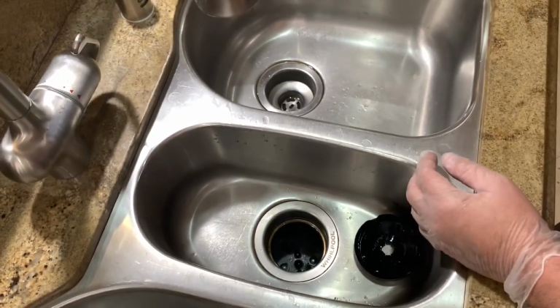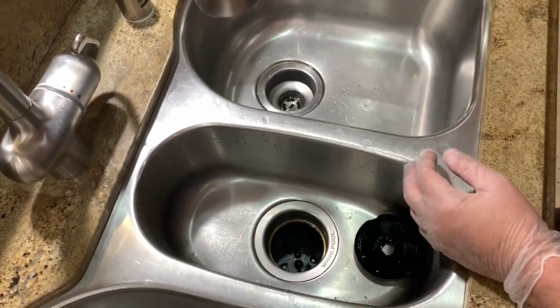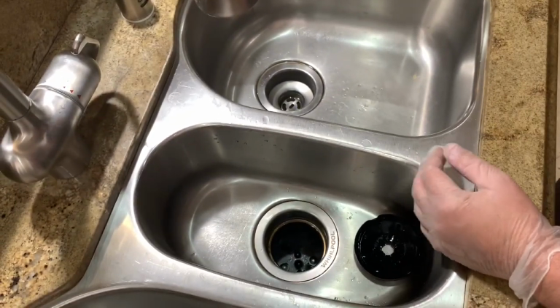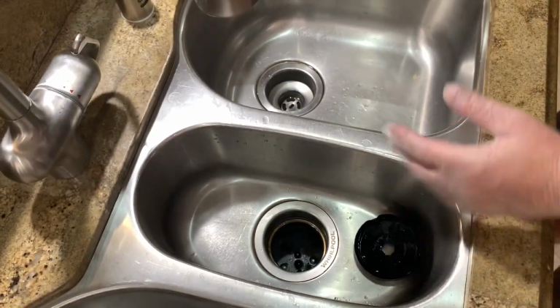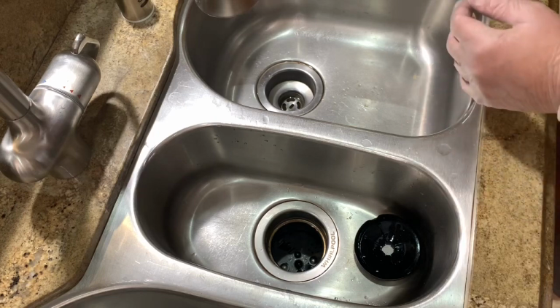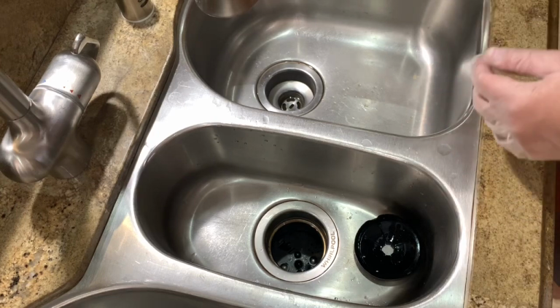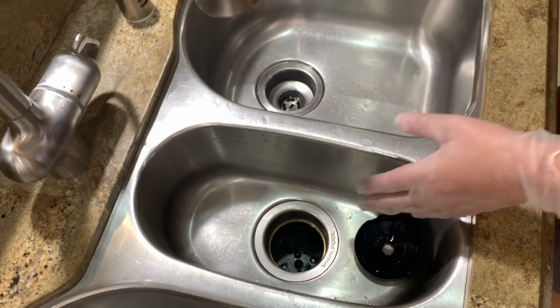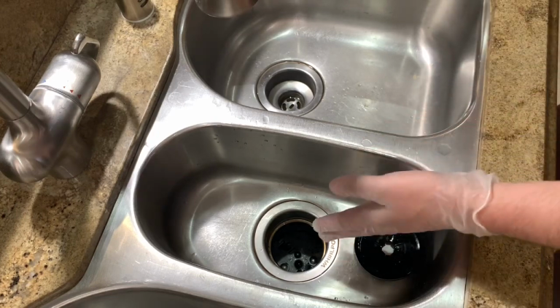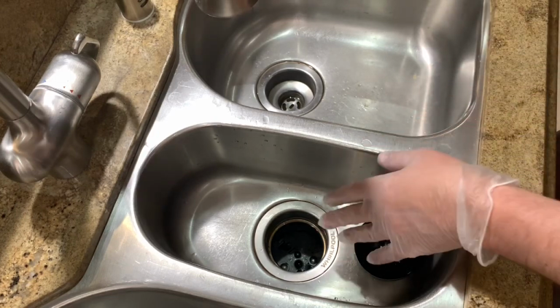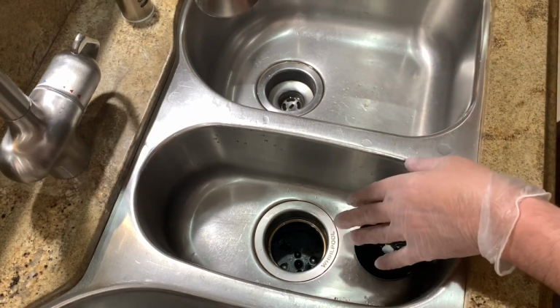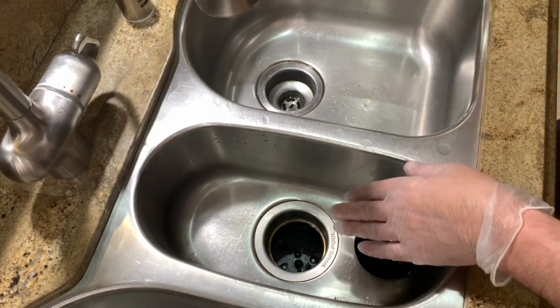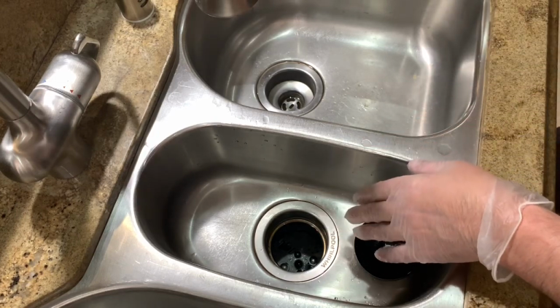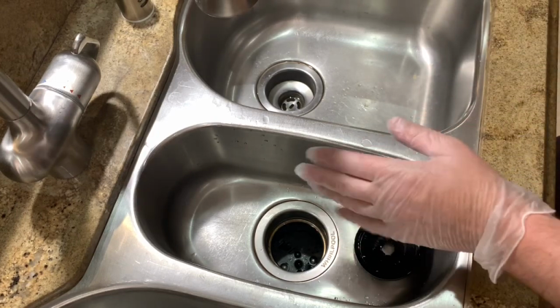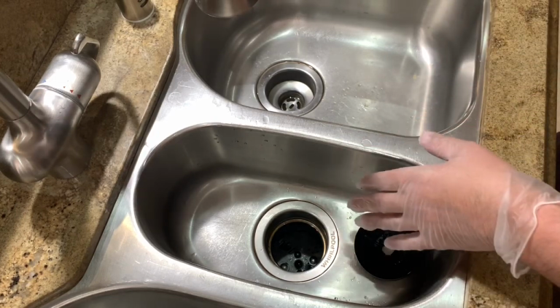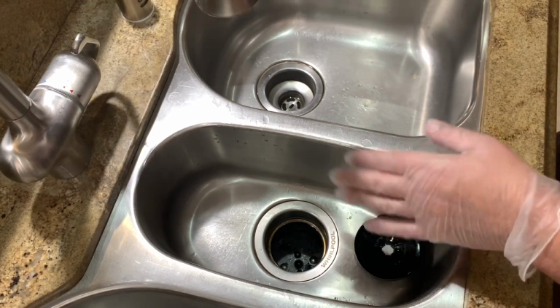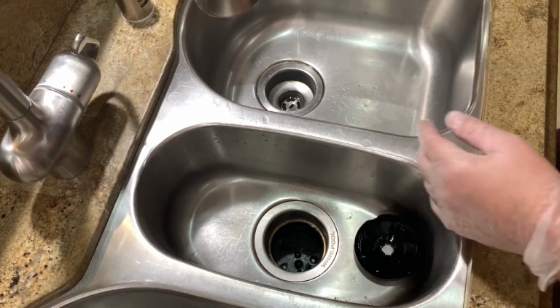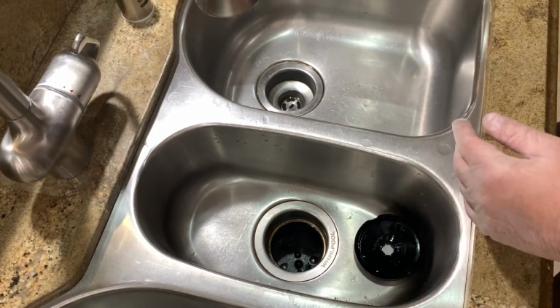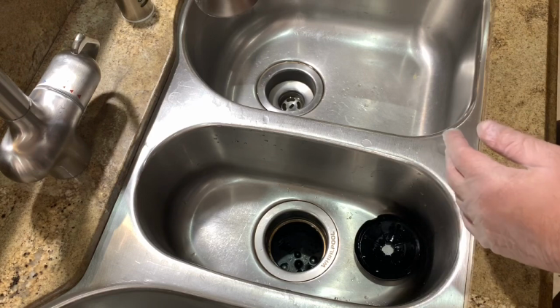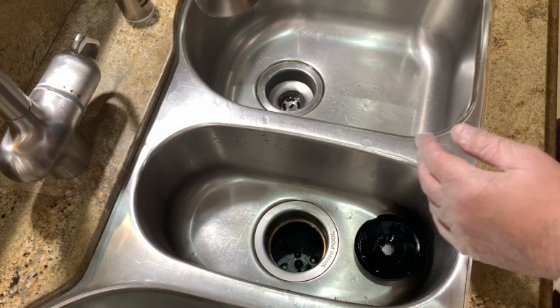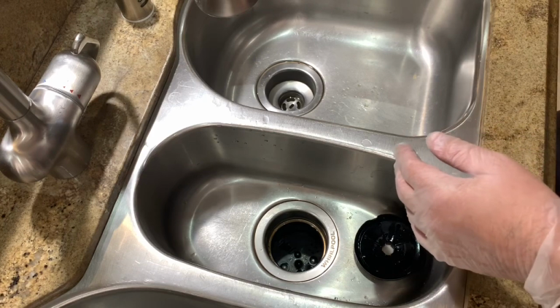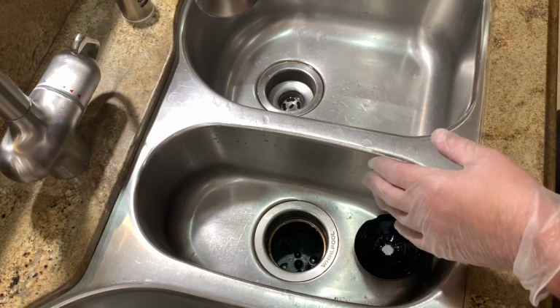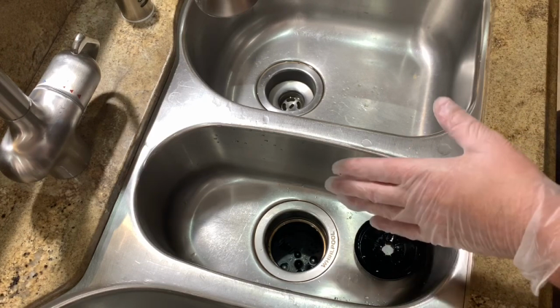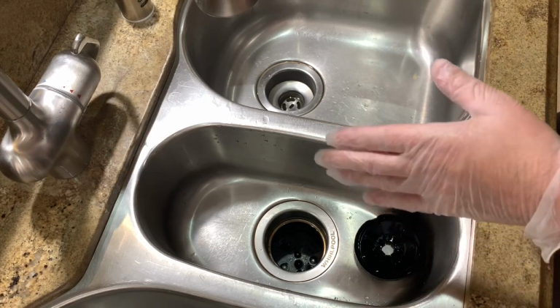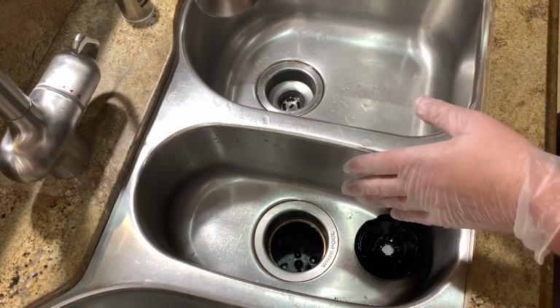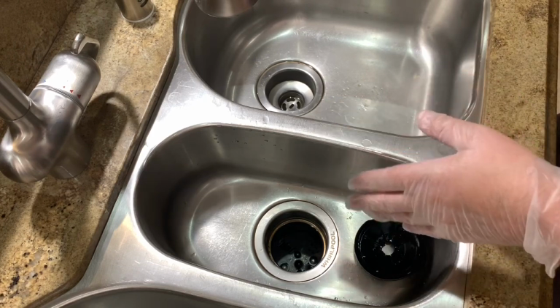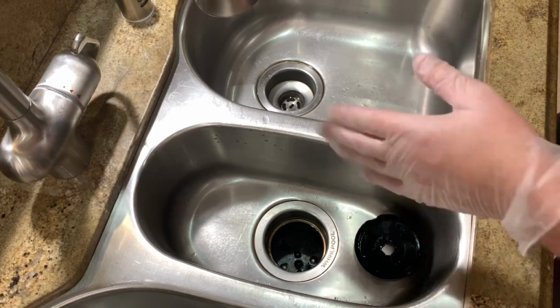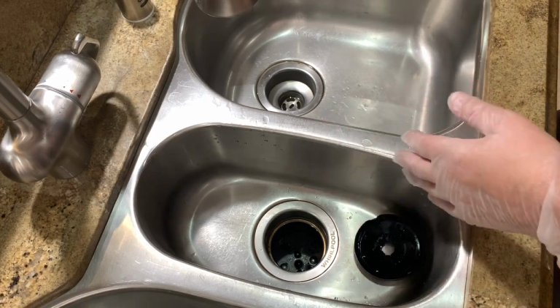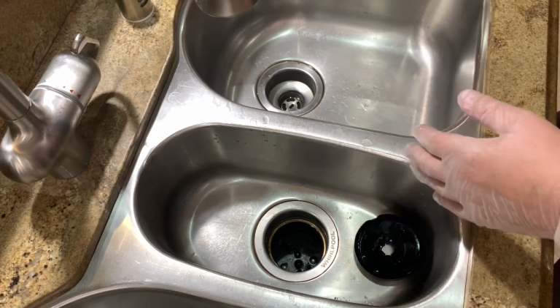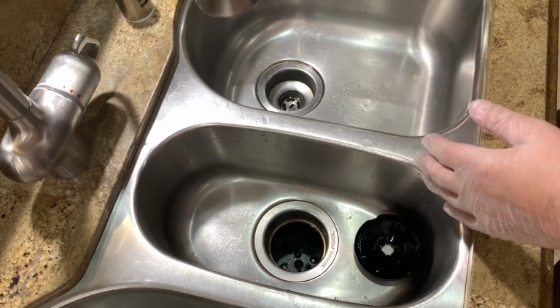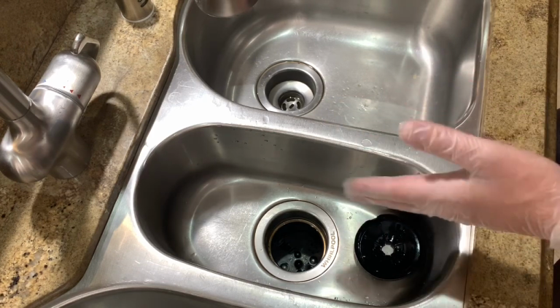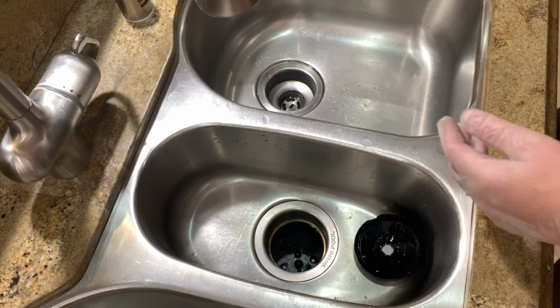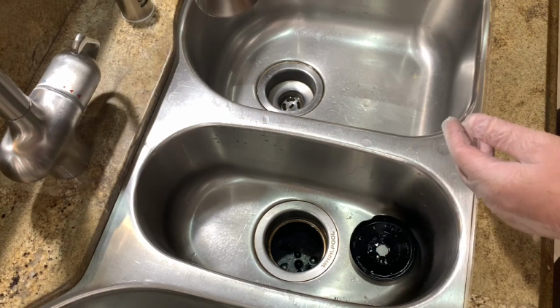By the way, this disposal drains great — there's no problems or issues with that — so make sure your disposal drains properly and does not back up before trying this.